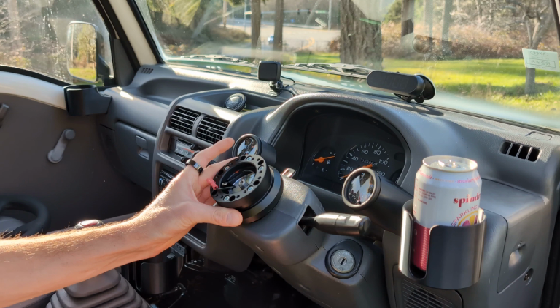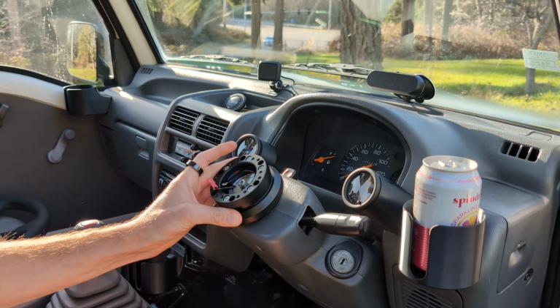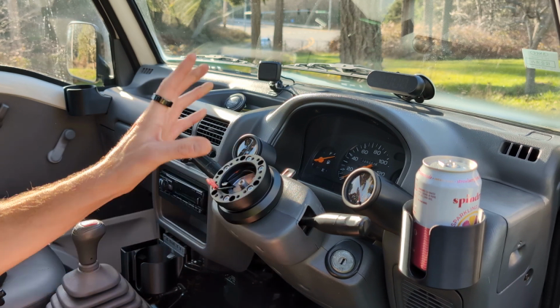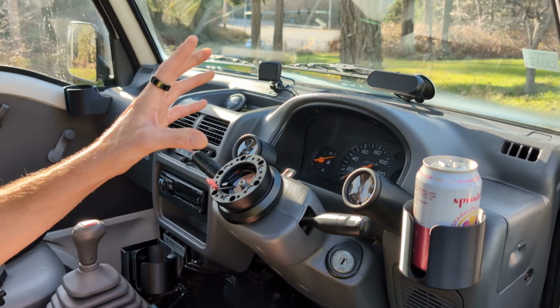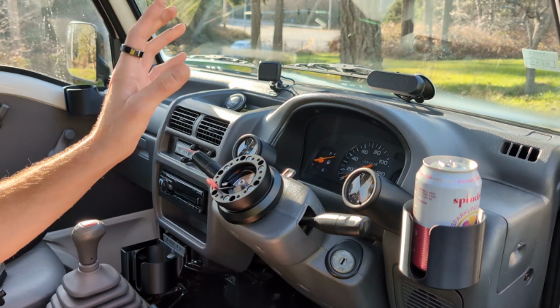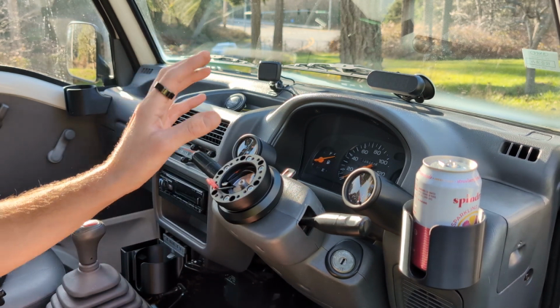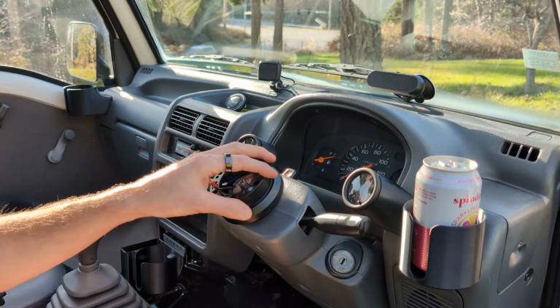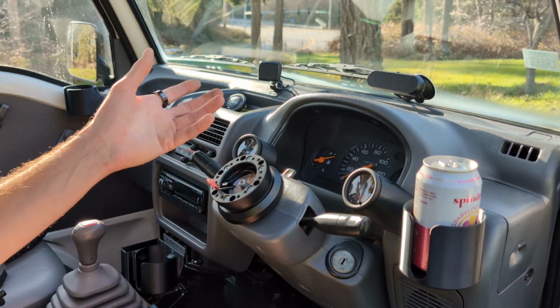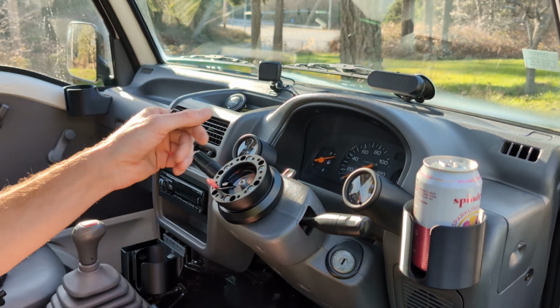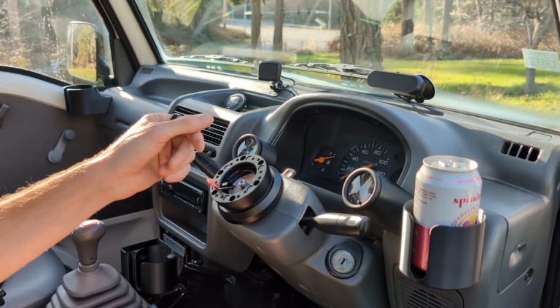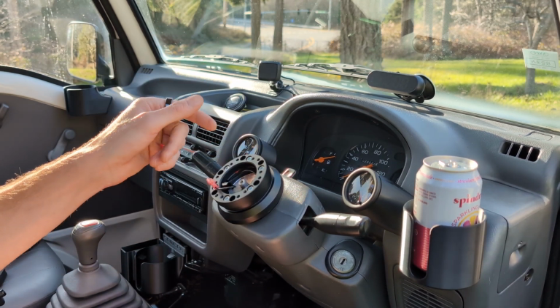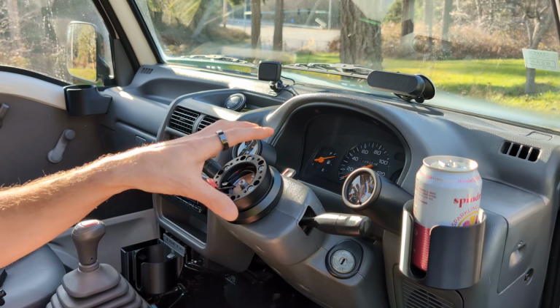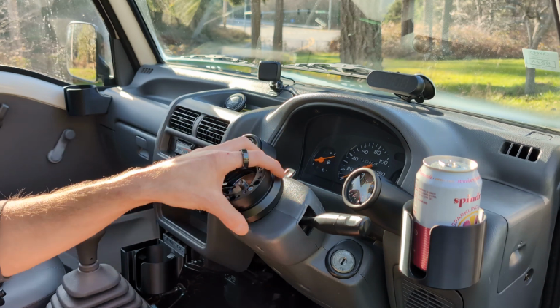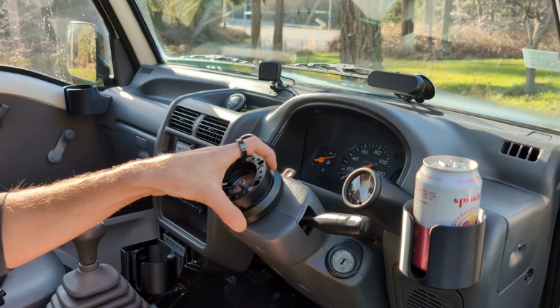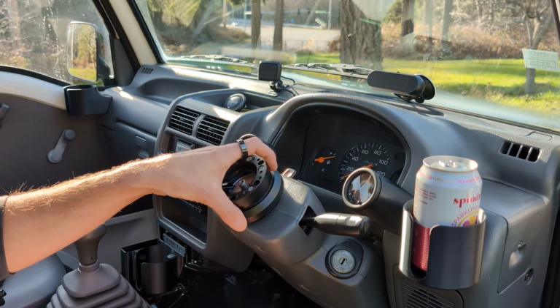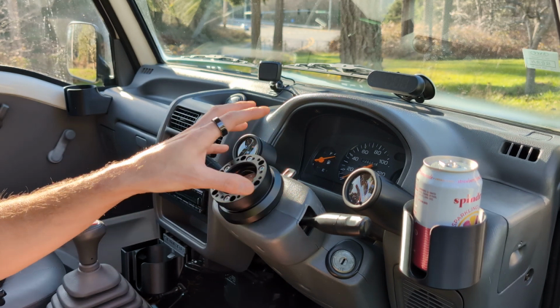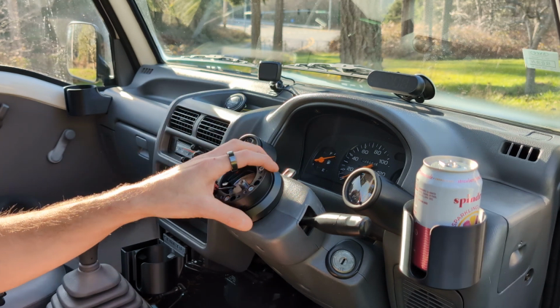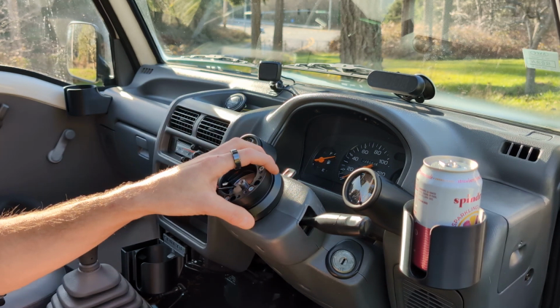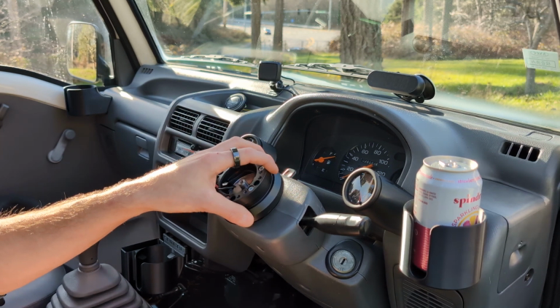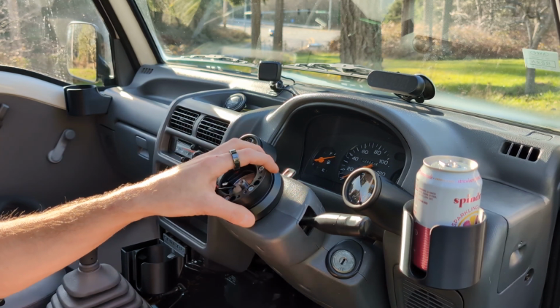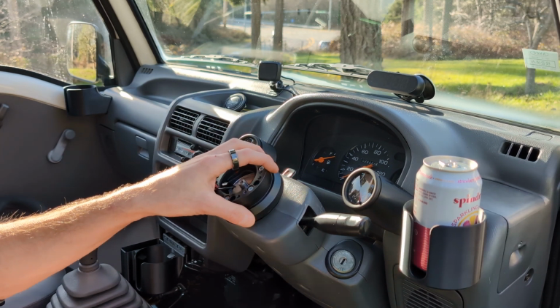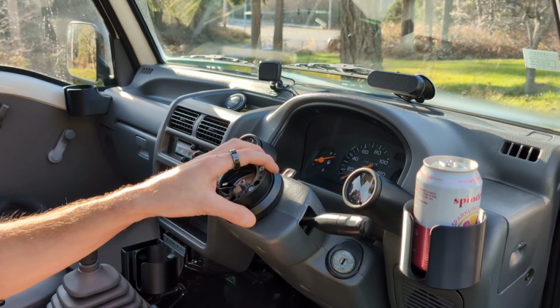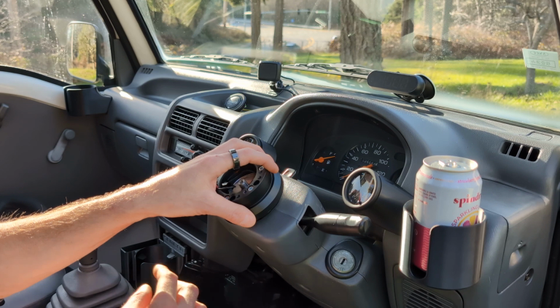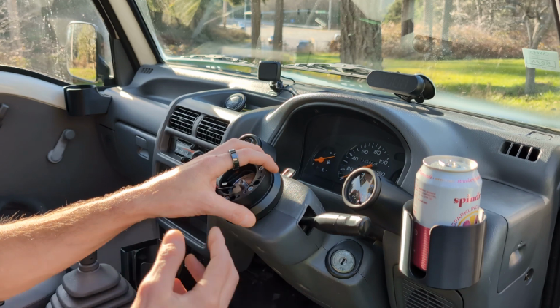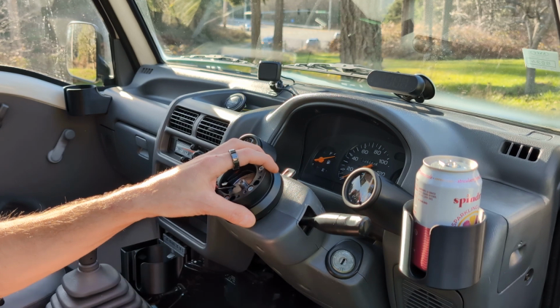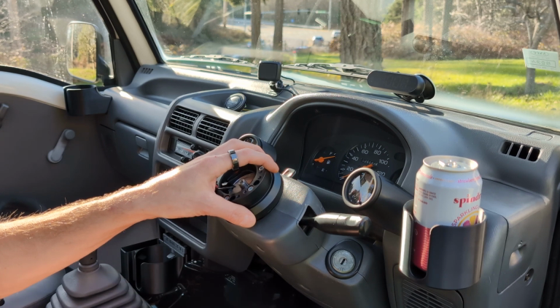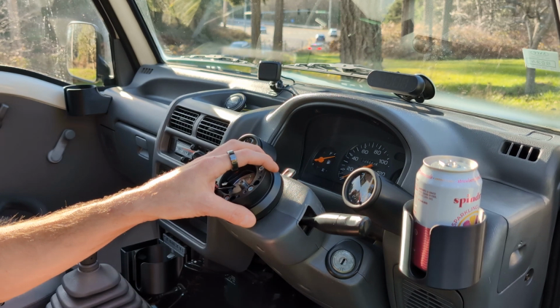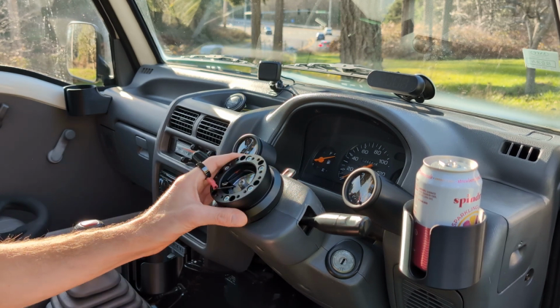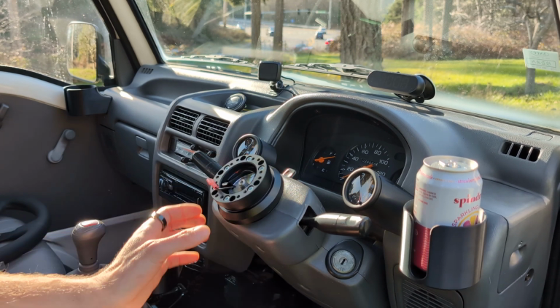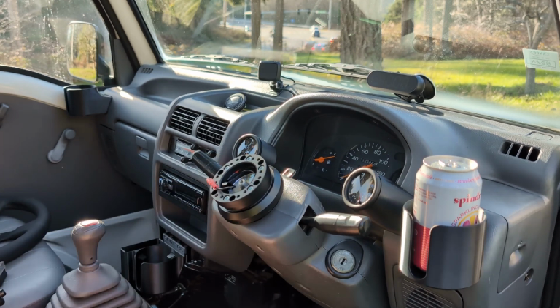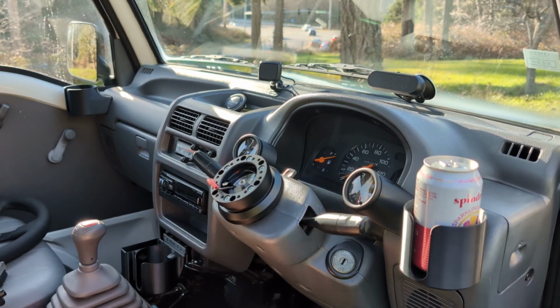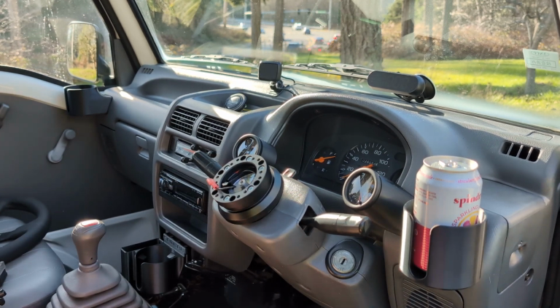I'm going to revise this part, print another one, and then put that one on and bolt everything back up — it'll be all good to go. Thanks for joining me.